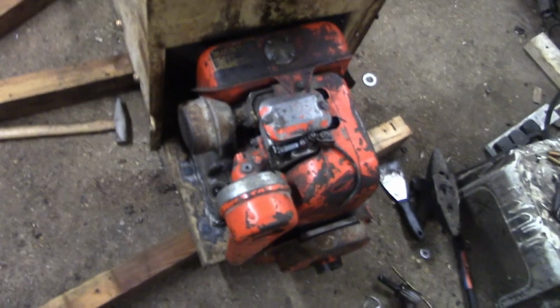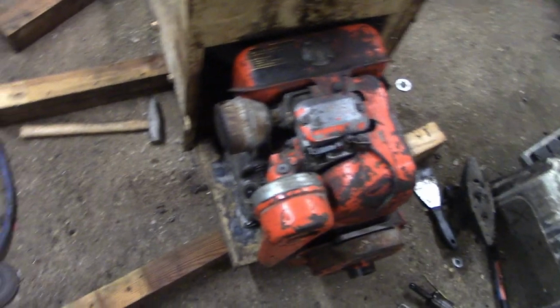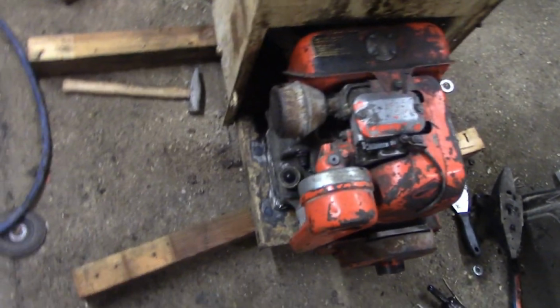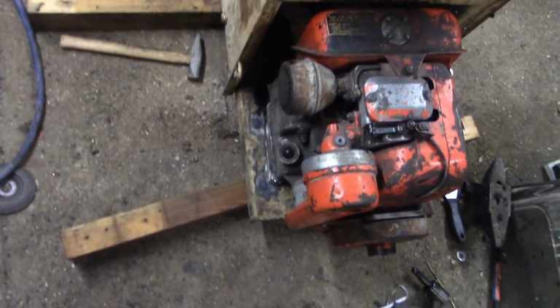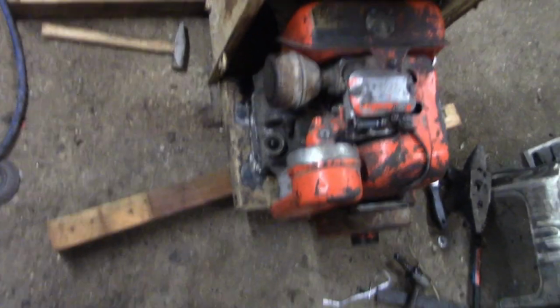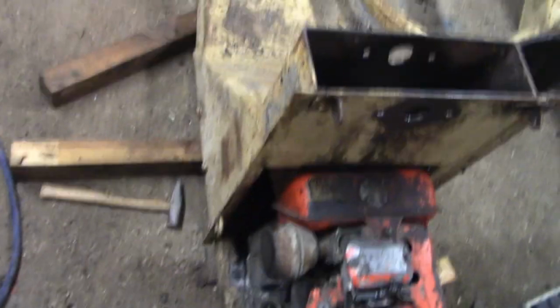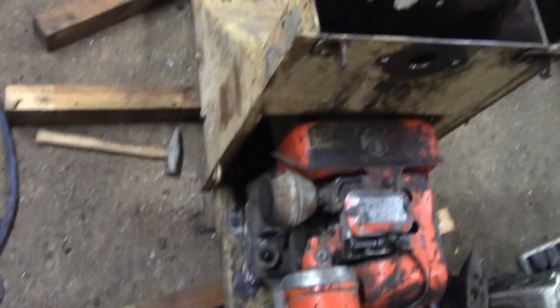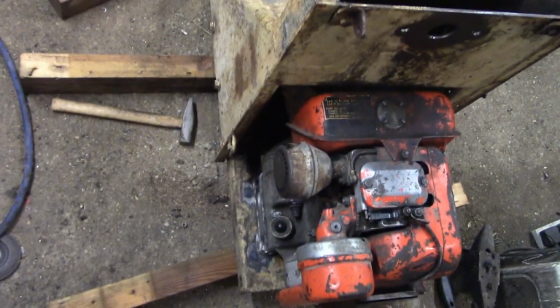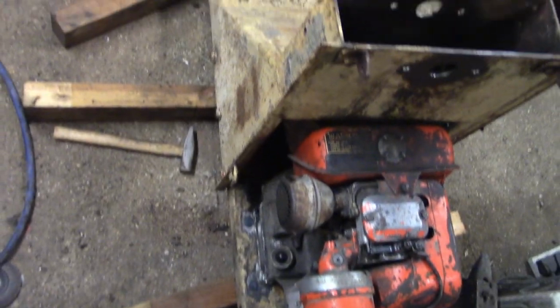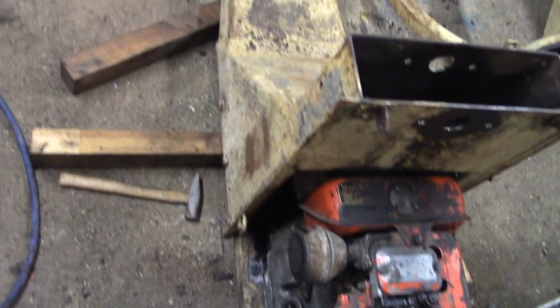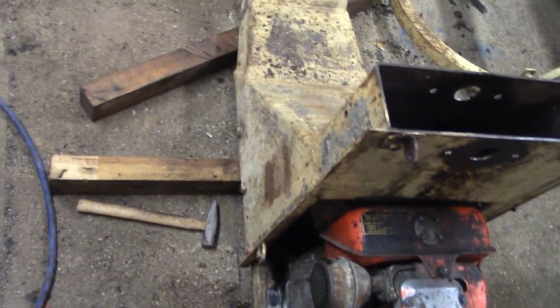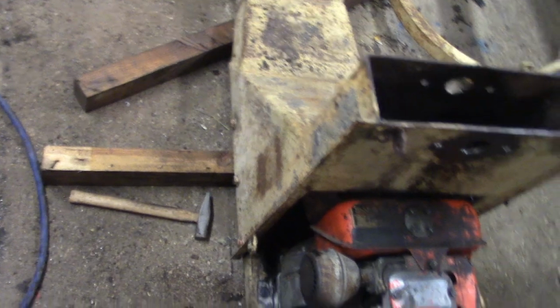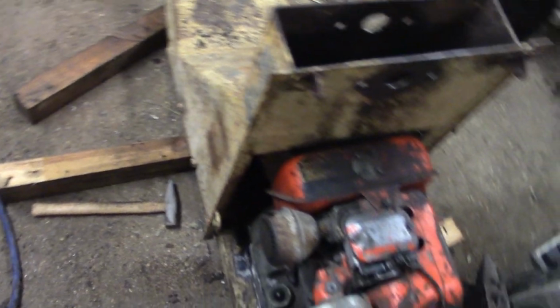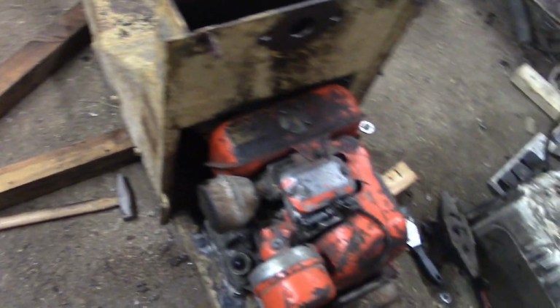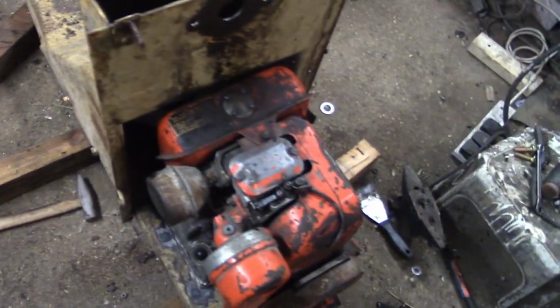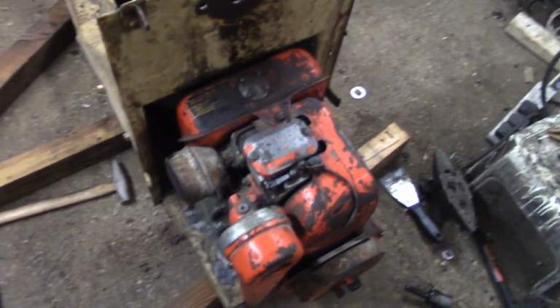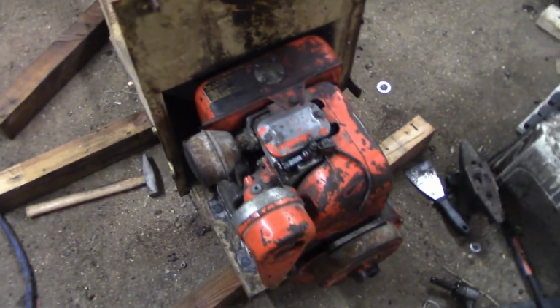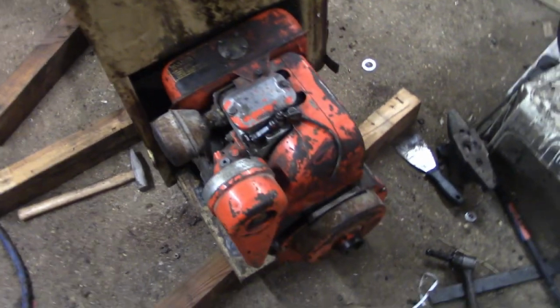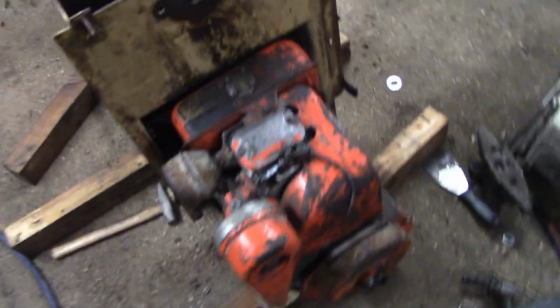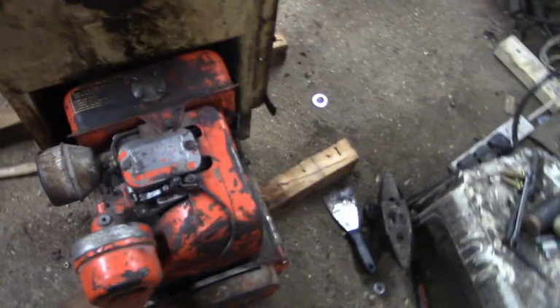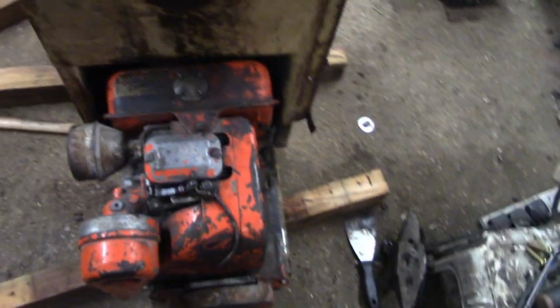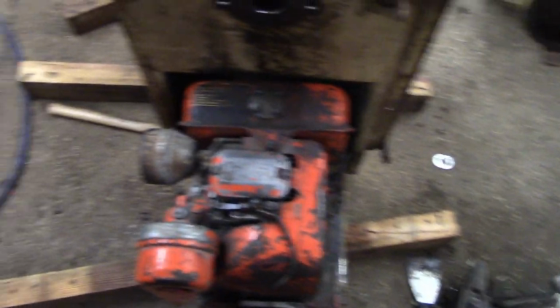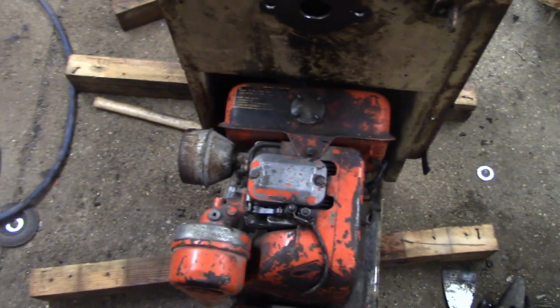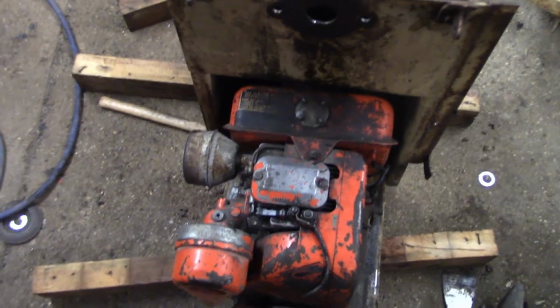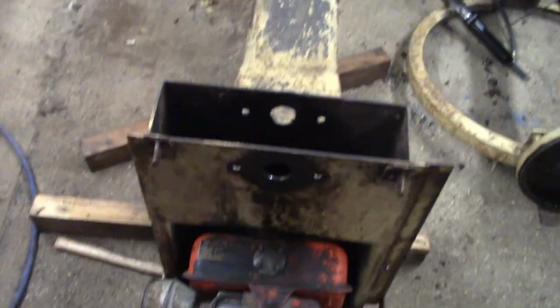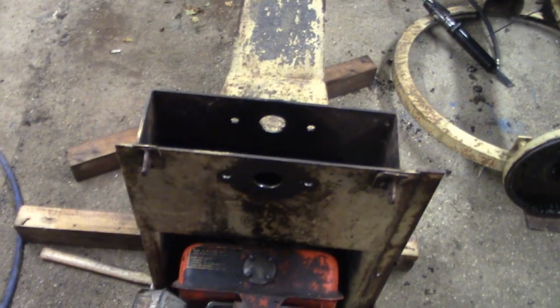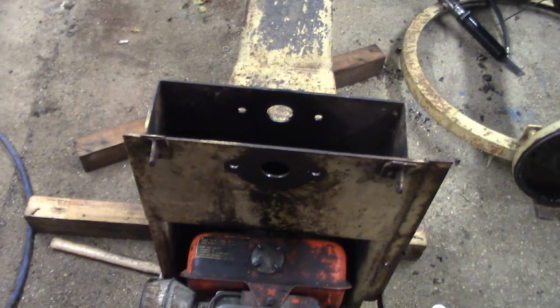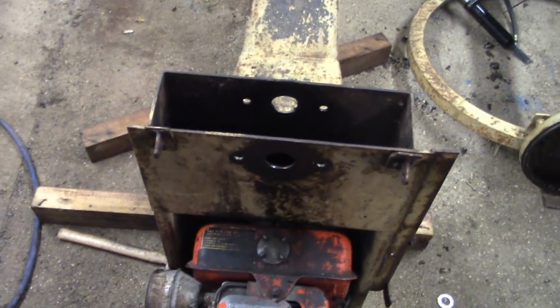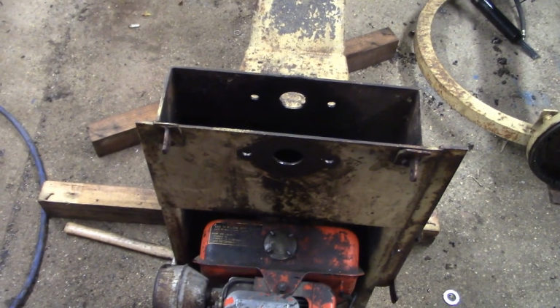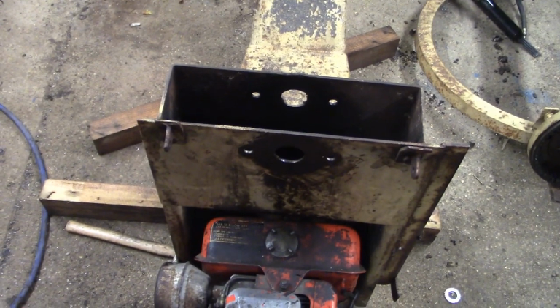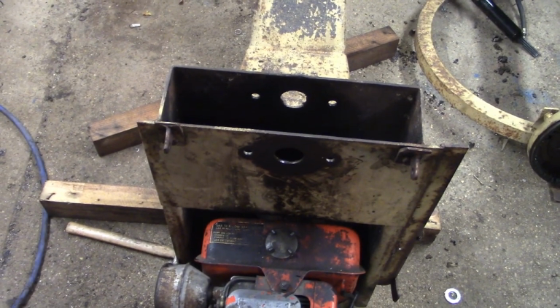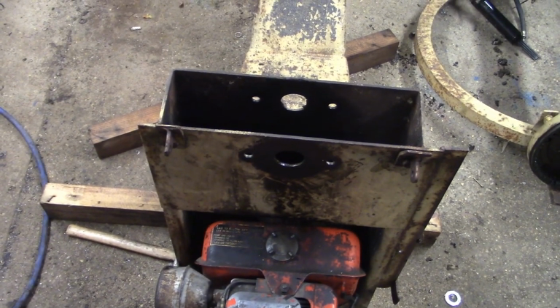This is bolted in temporarily with these two bits, with the mixer back together, just so I can get an idea of where it's going to sit. I'm going to temporarily put the sort of headstock back in.